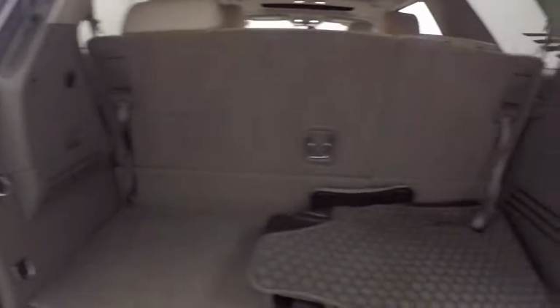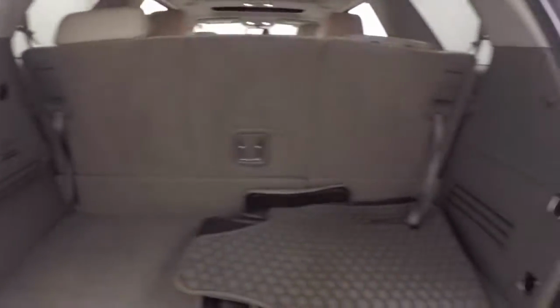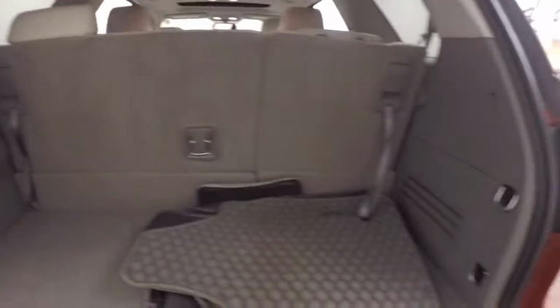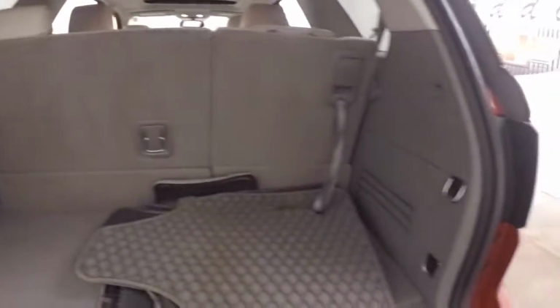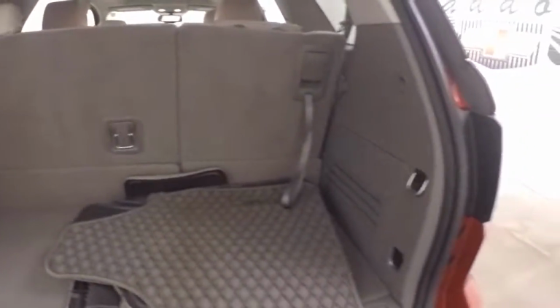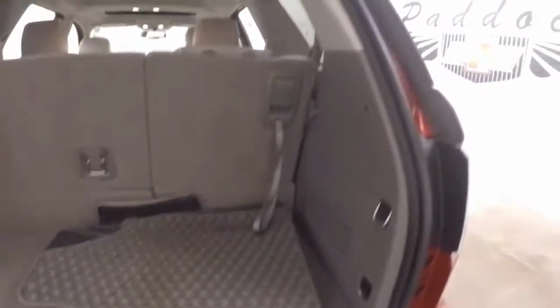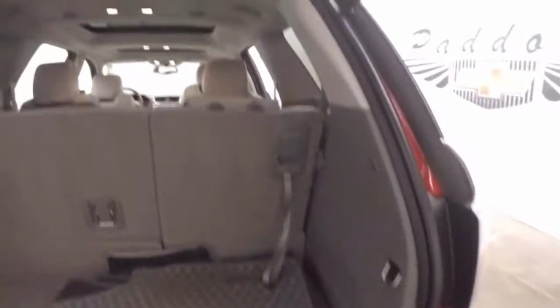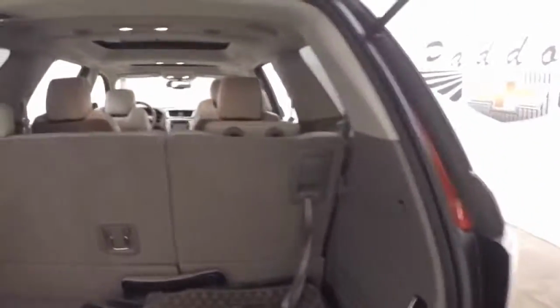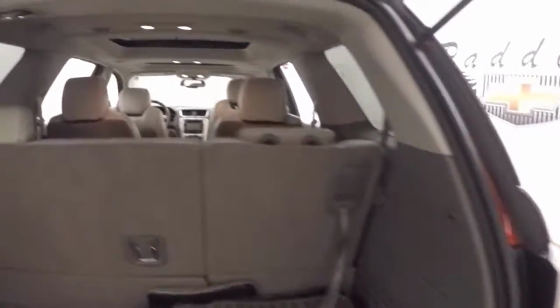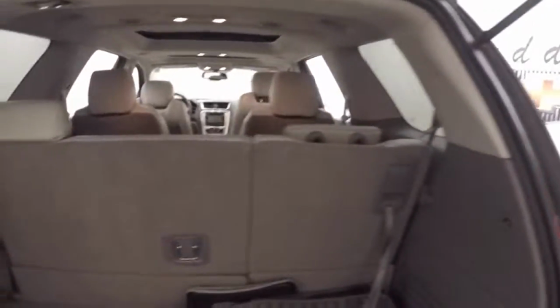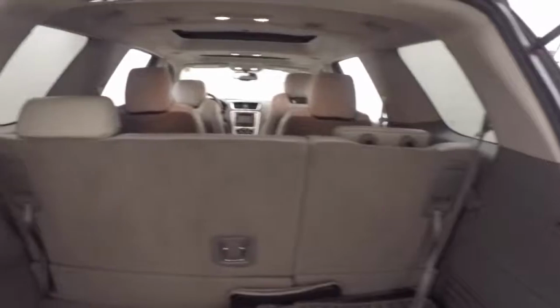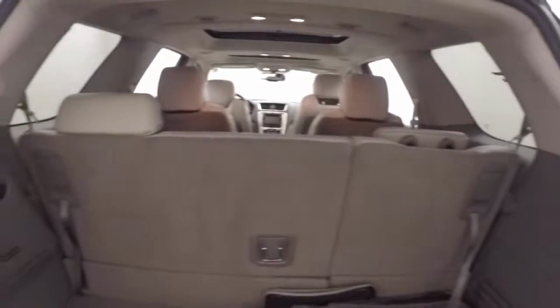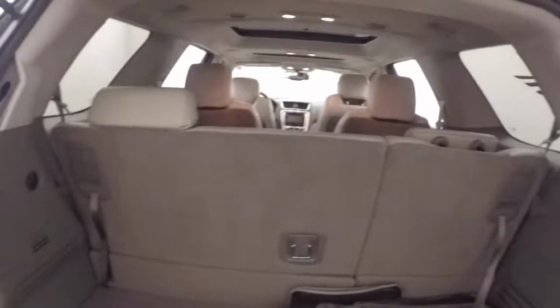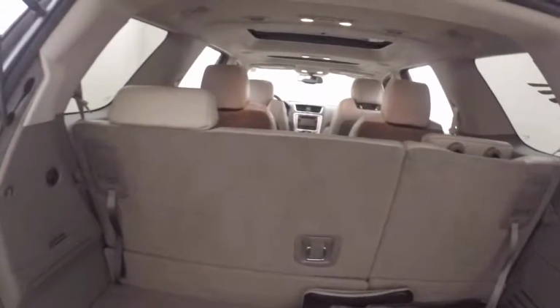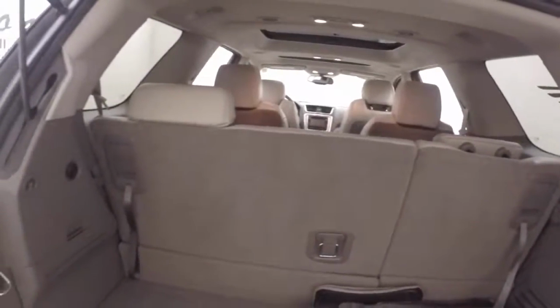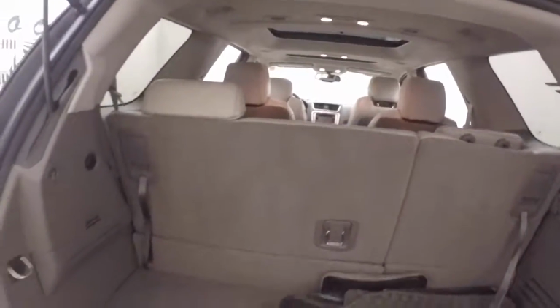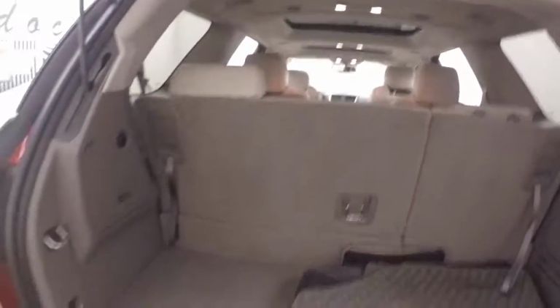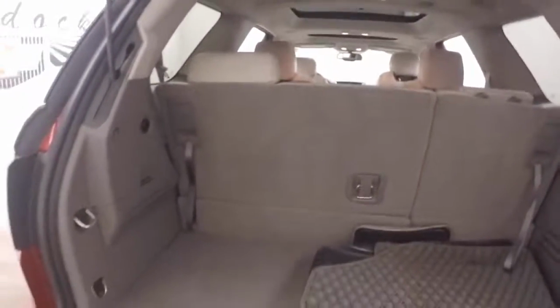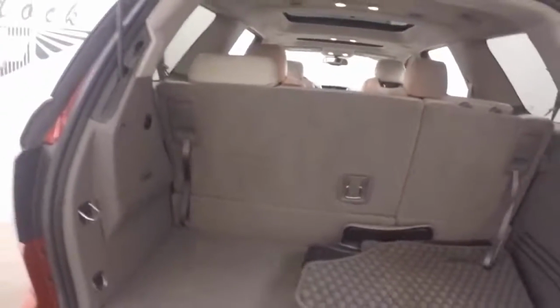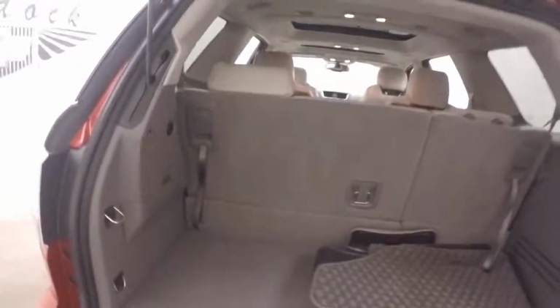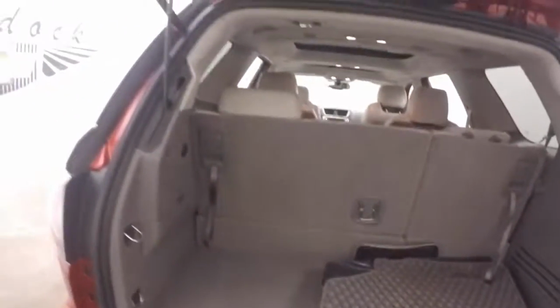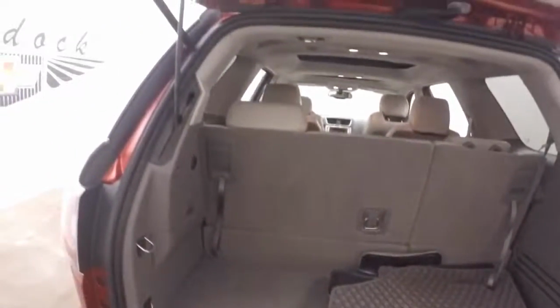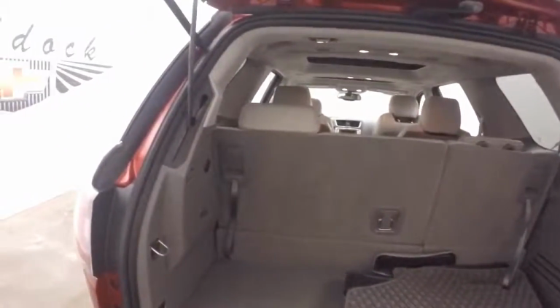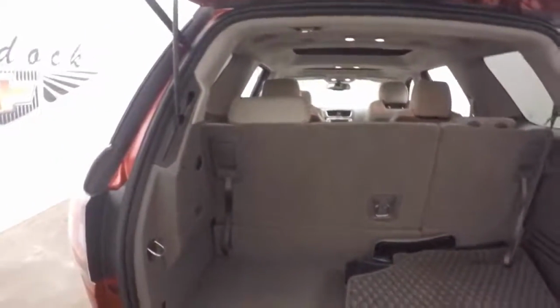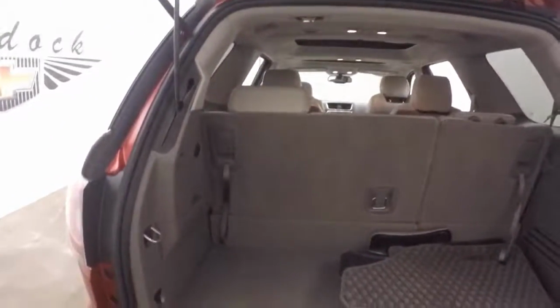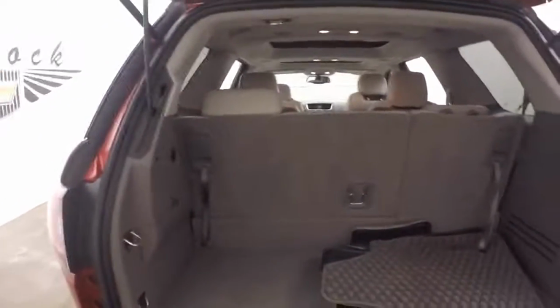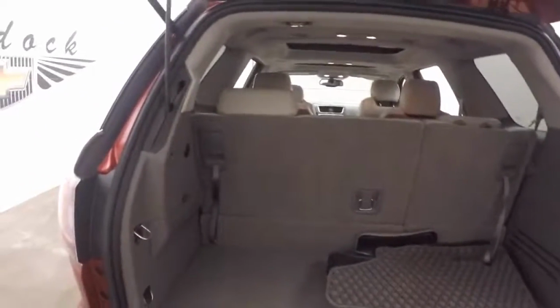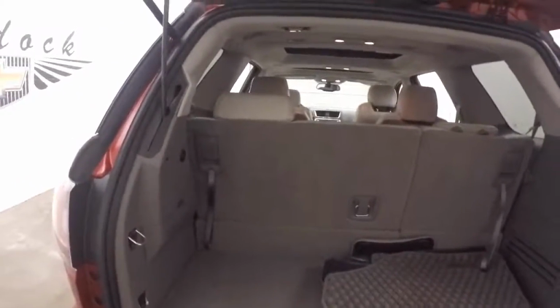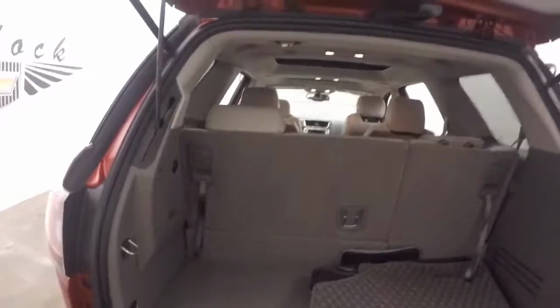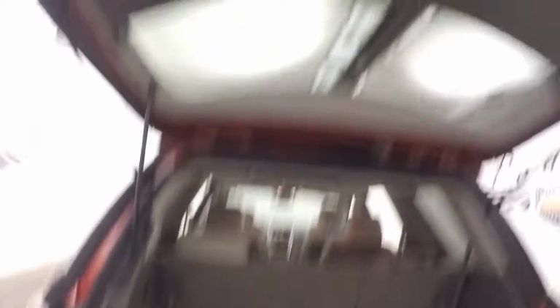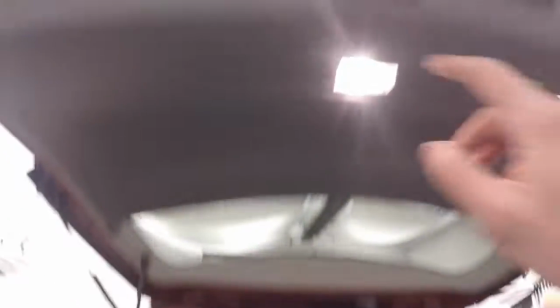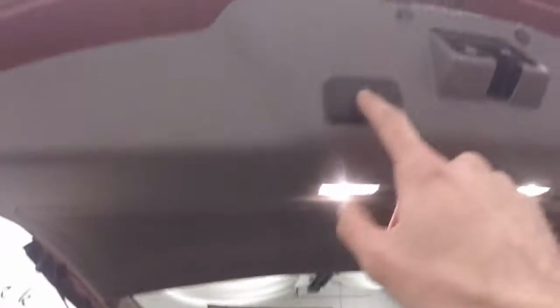Plenty of space inside. I also have the third row seating, which is up right now. Put that down, stow it away — plenty of cargo space.